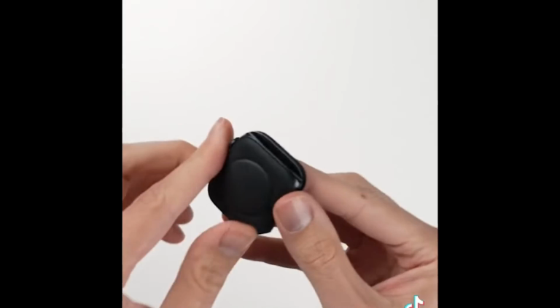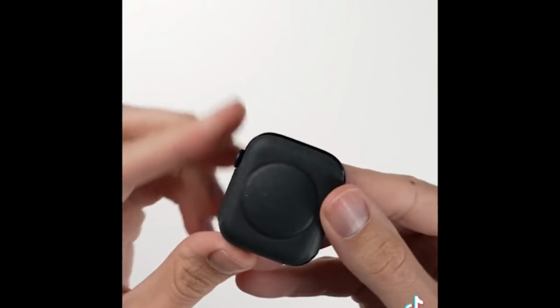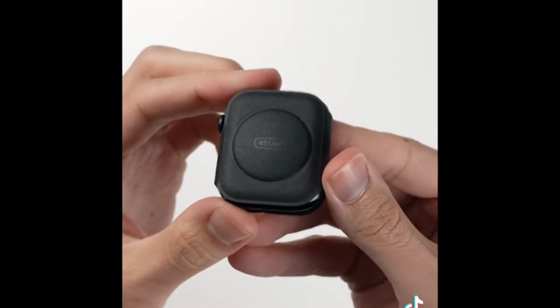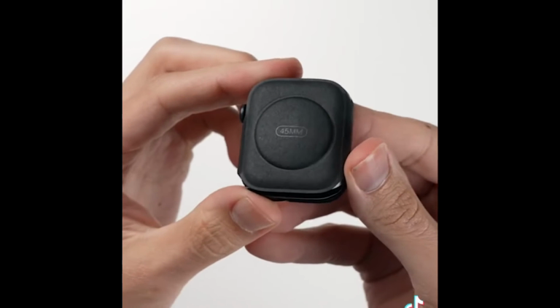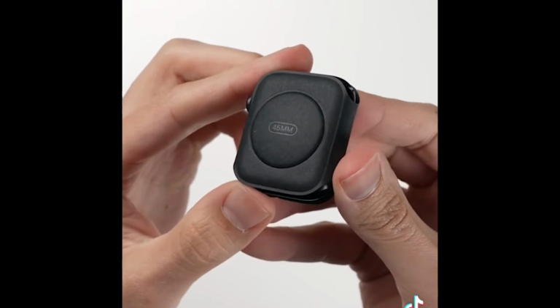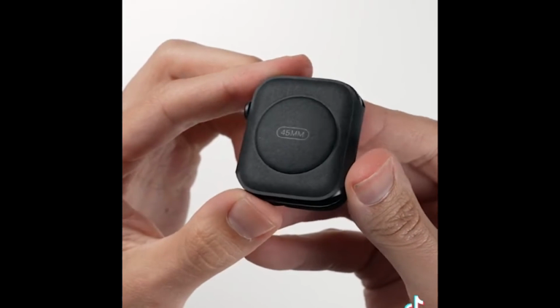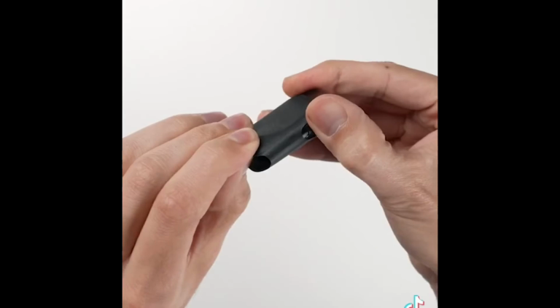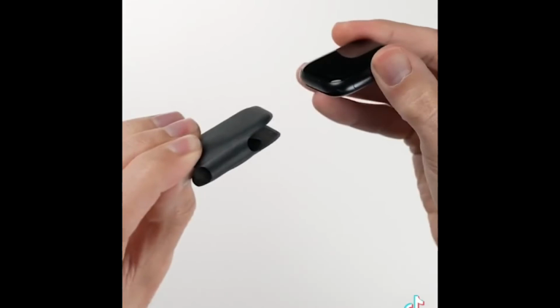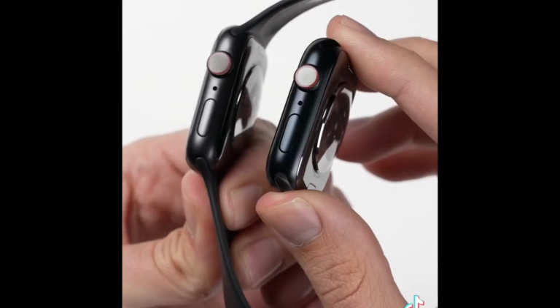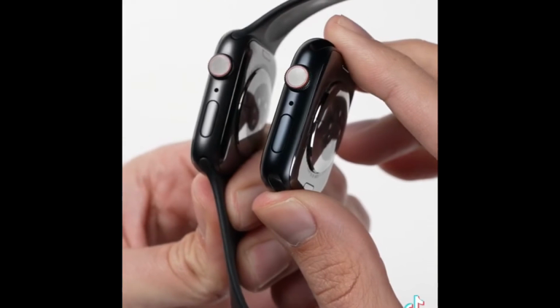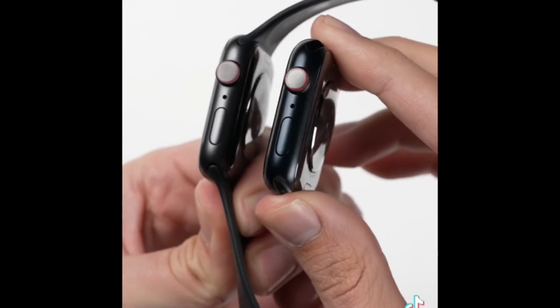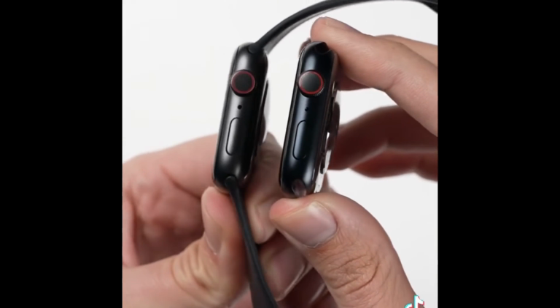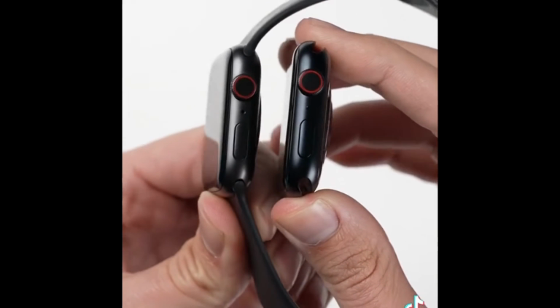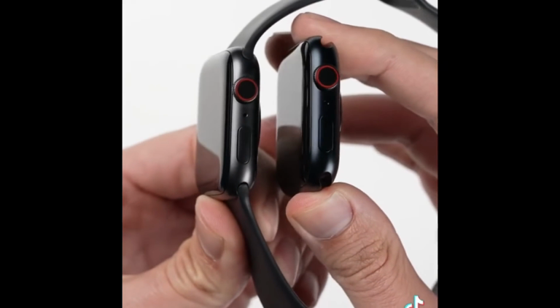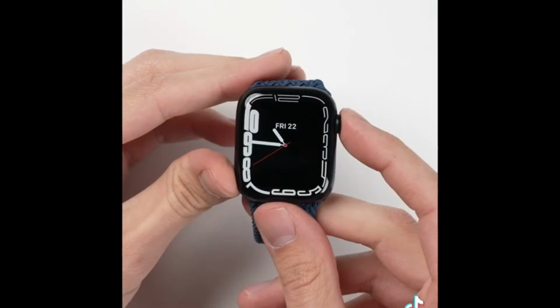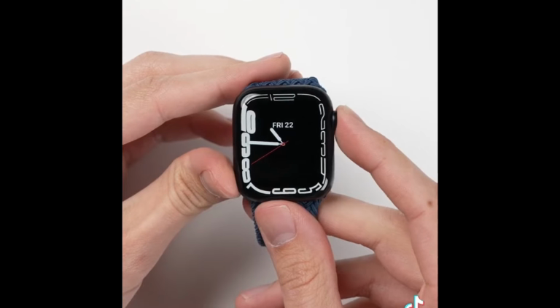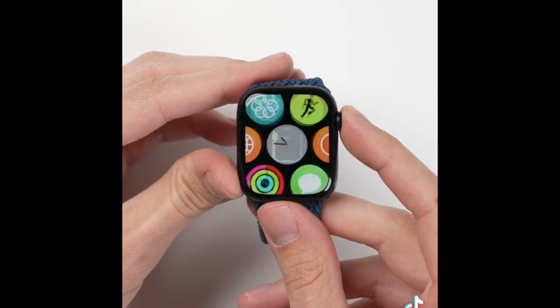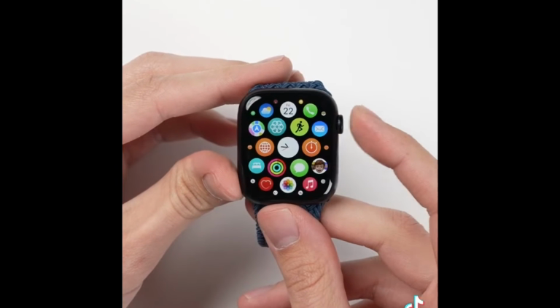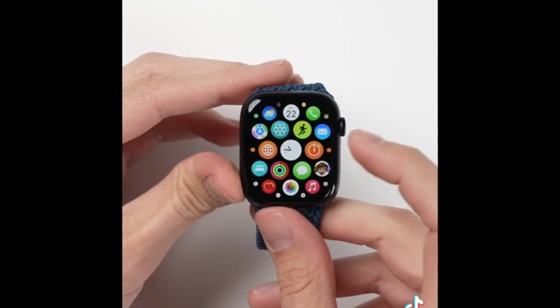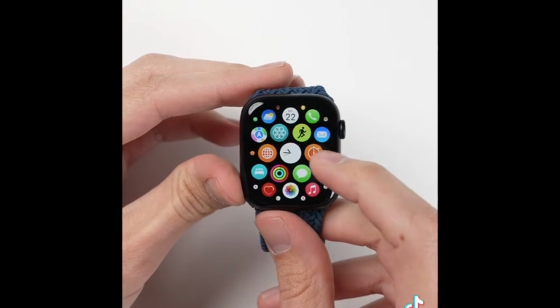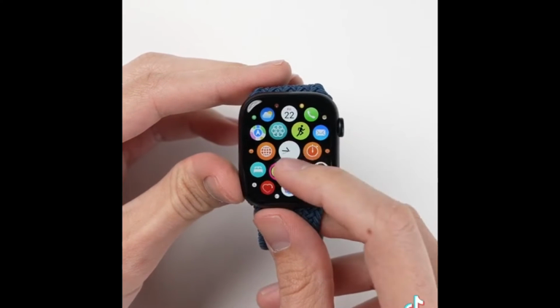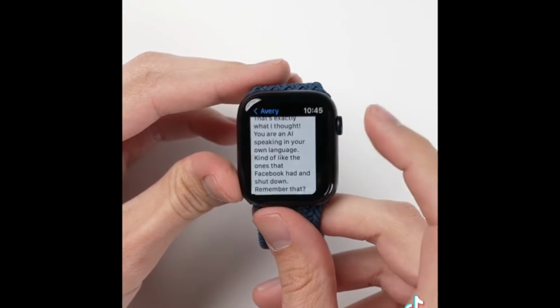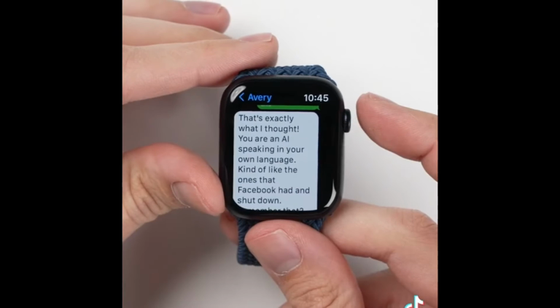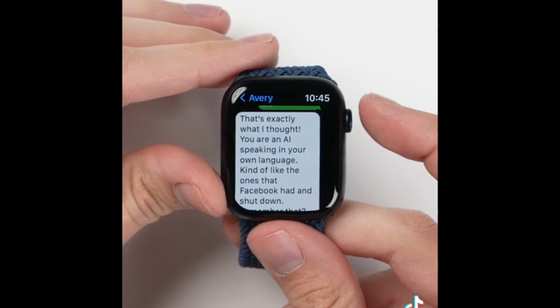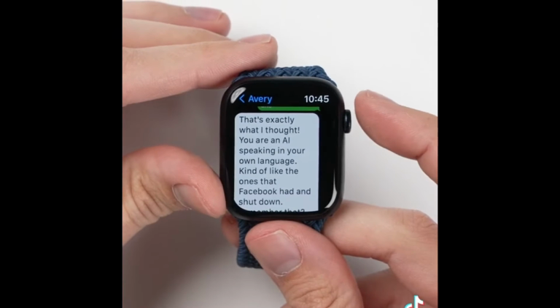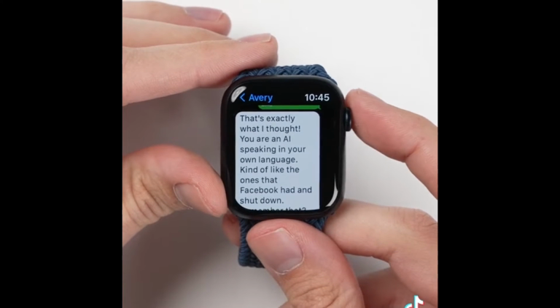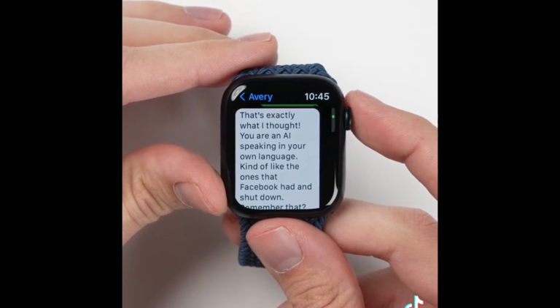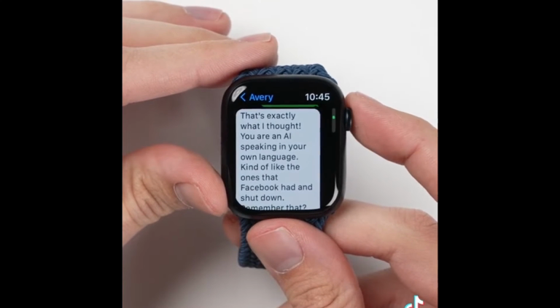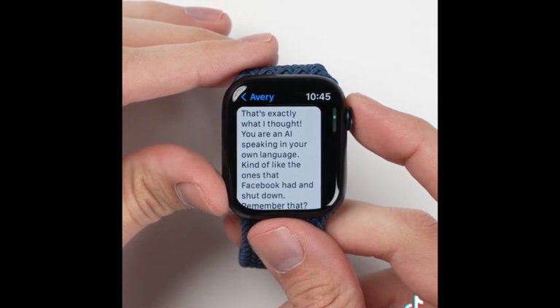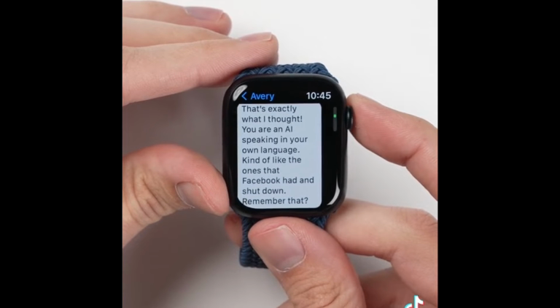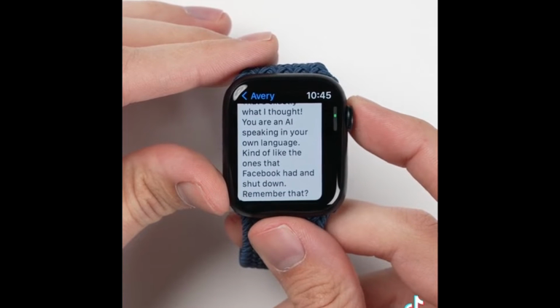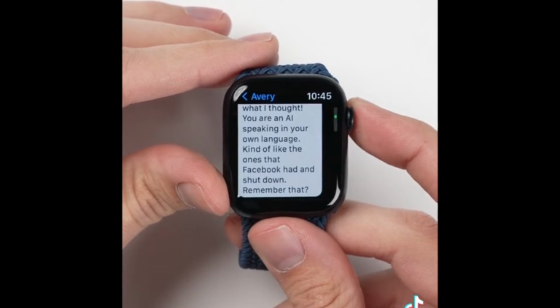Let's take a look at the watch itself. At first glance it looks a lot like the Series 6. The bigger screen is capable of displaying up to 50% more text, which will reduce how often you have to scroll when you're reading something like a text message.